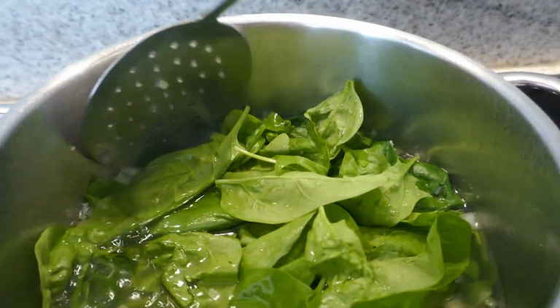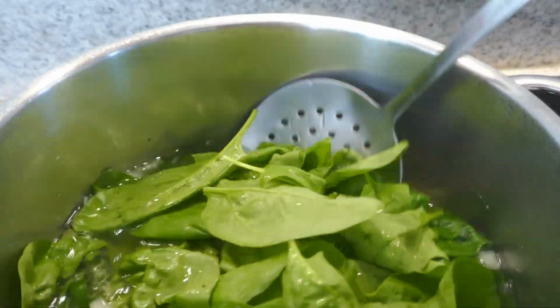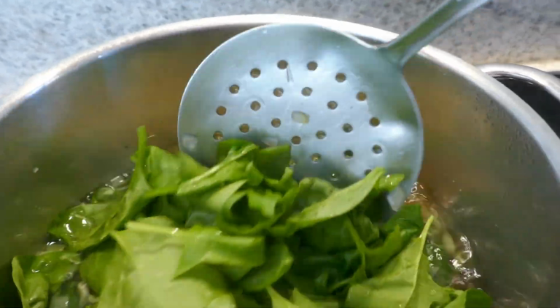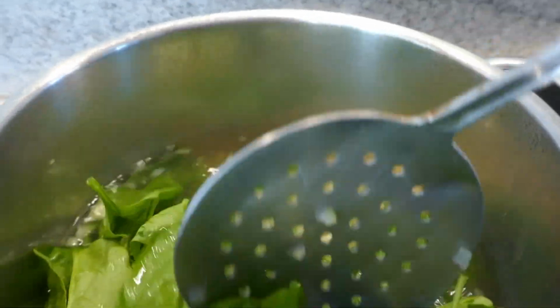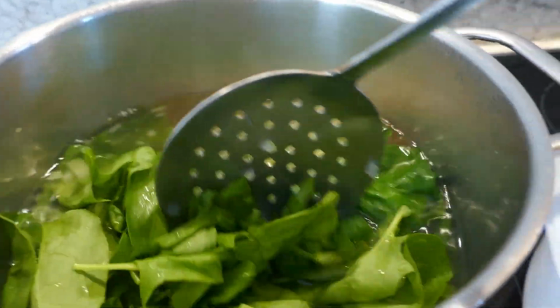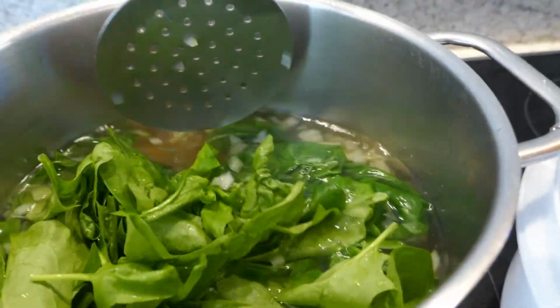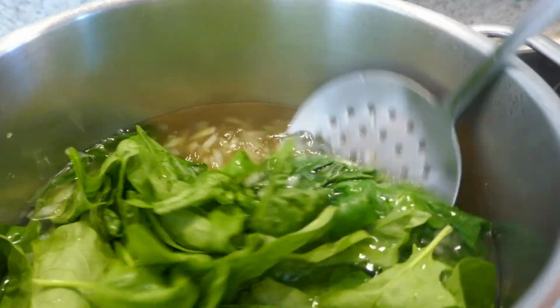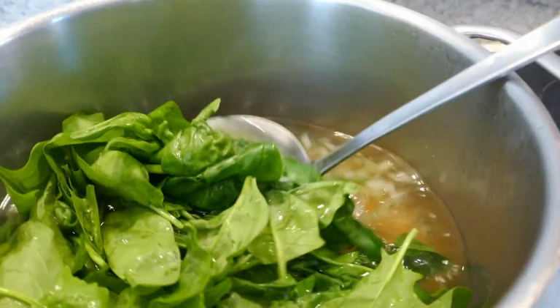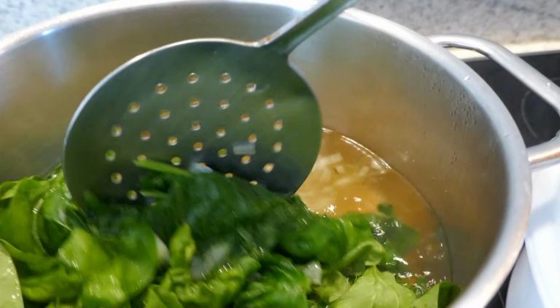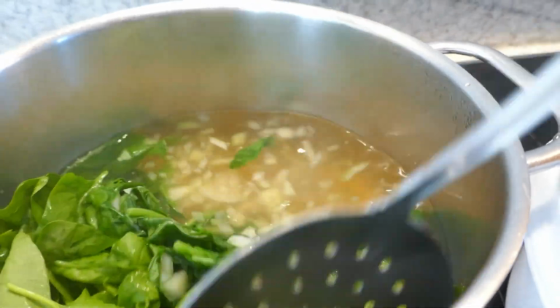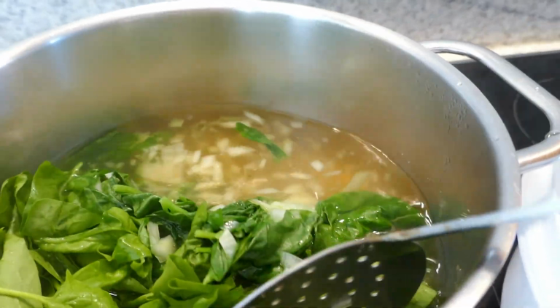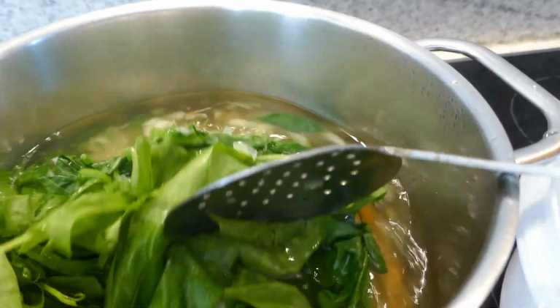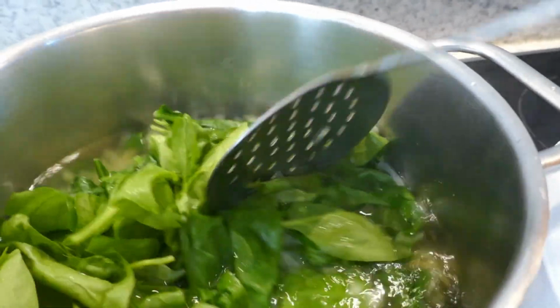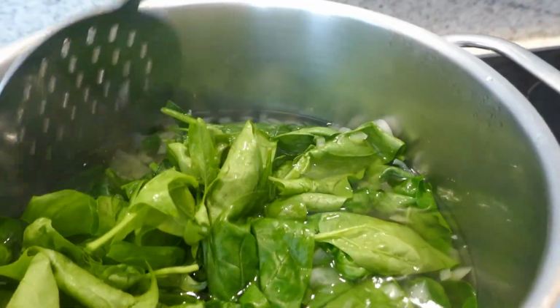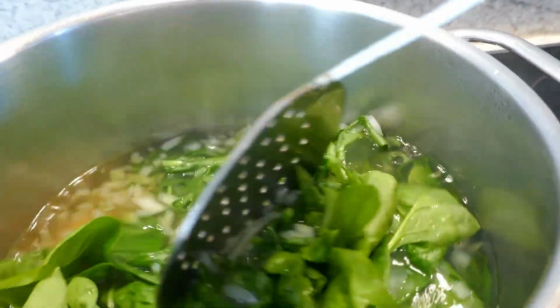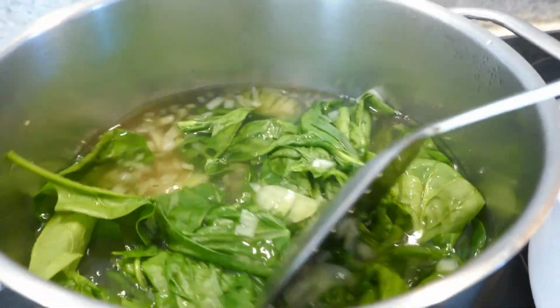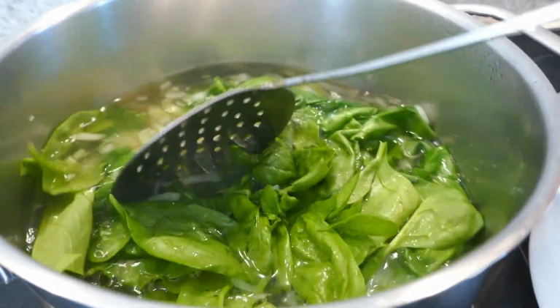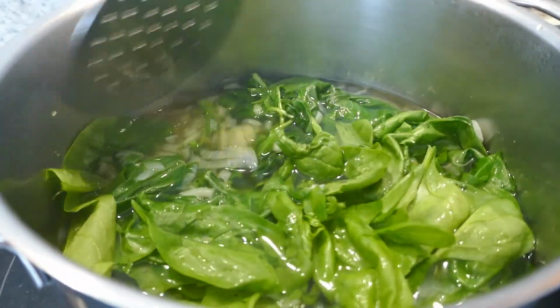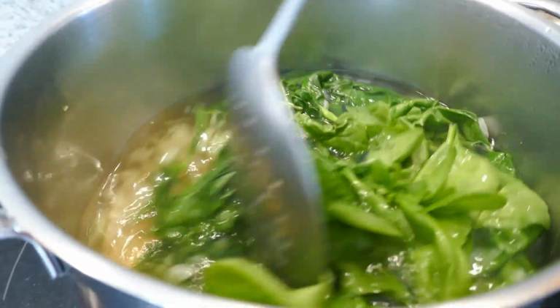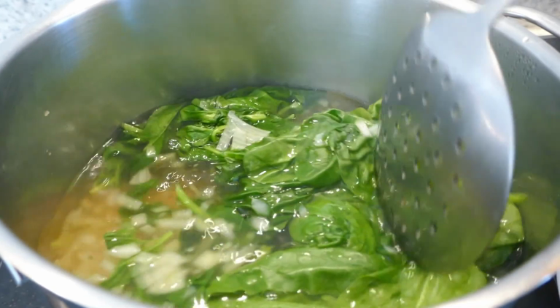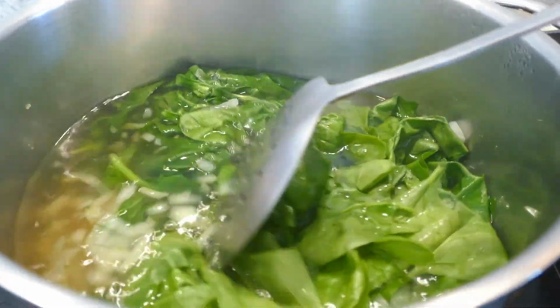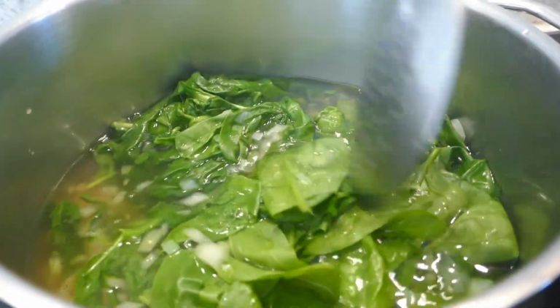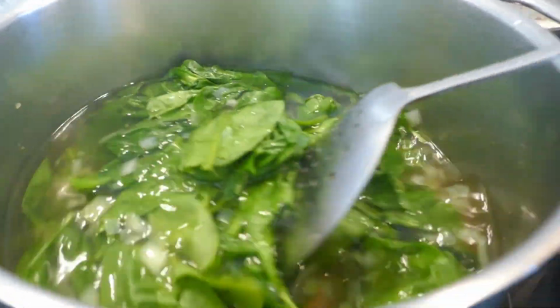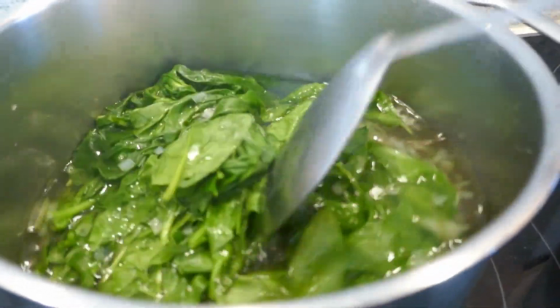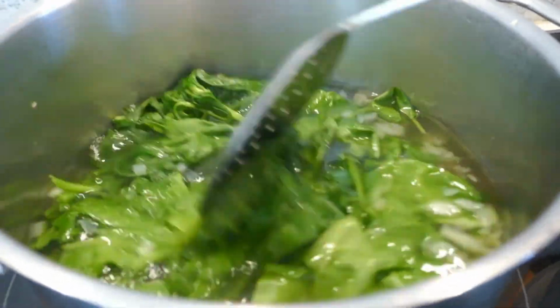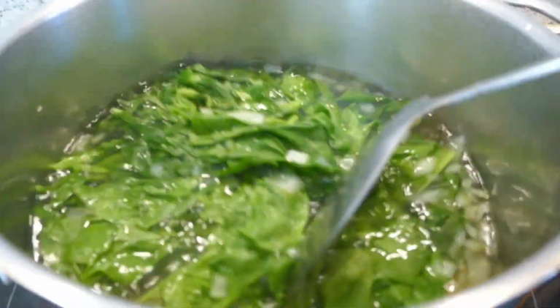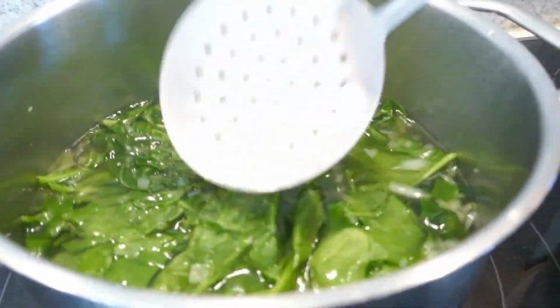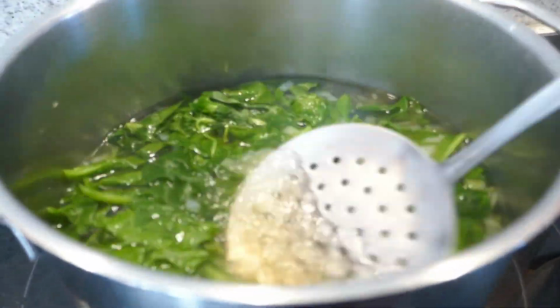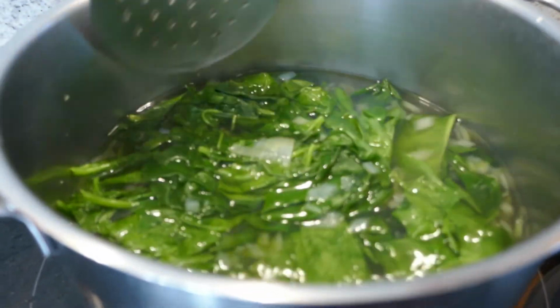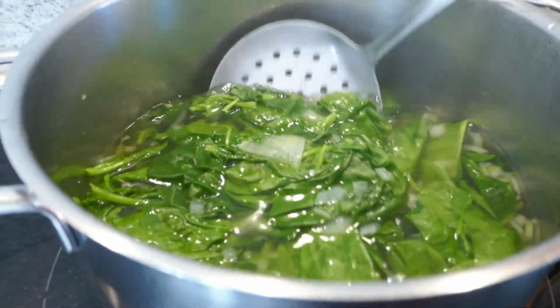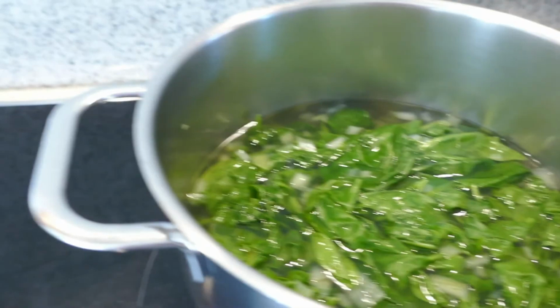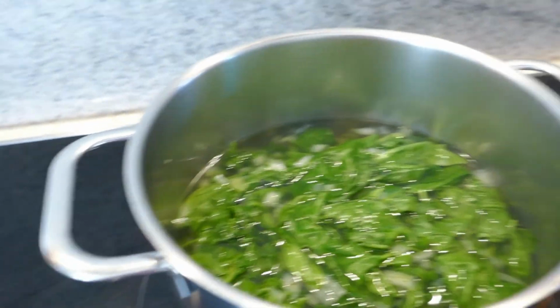Yung tawag nila blanch — i-blanch mo yung spinach, parang sandali lang sya sa mainit na tubig, huwag masyadong matagal, kasi madaling maluto ito eh. So ayan.